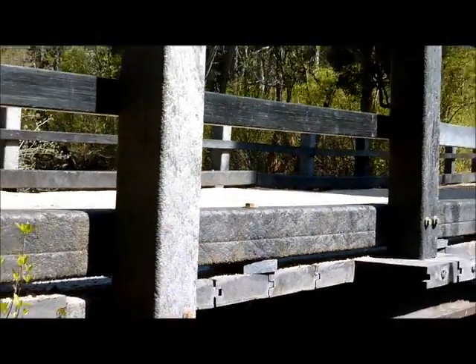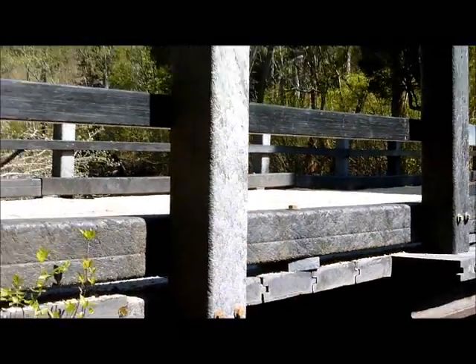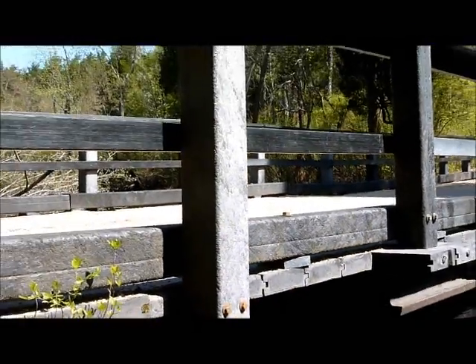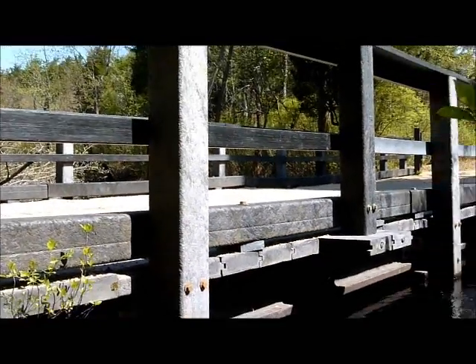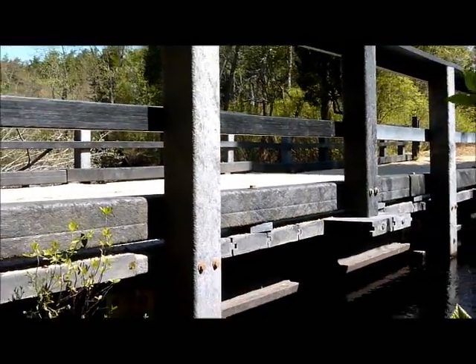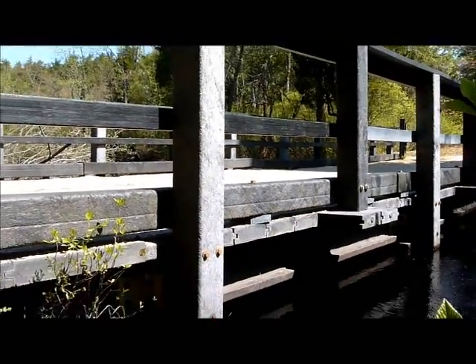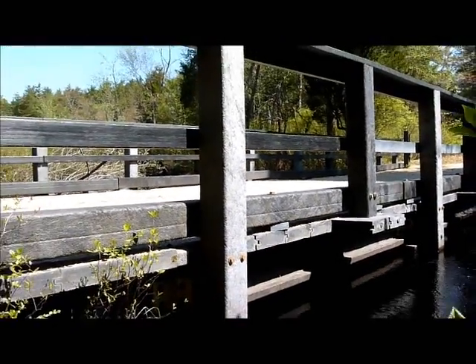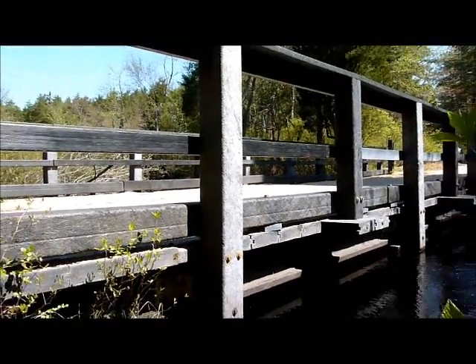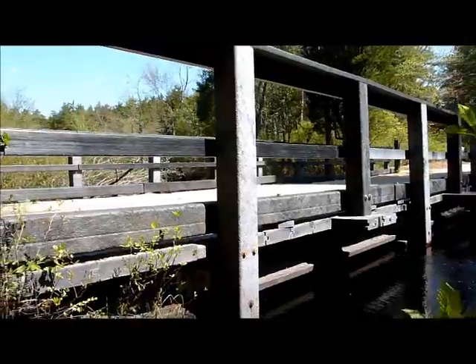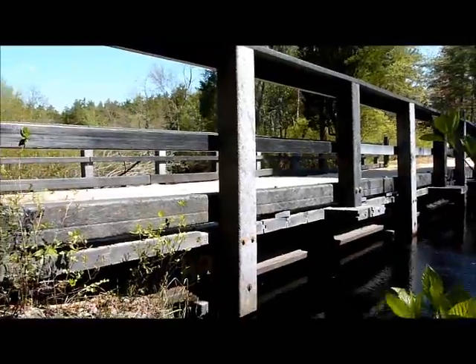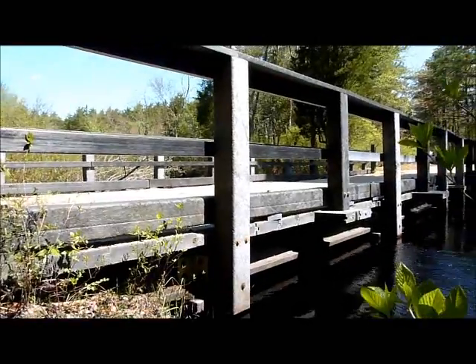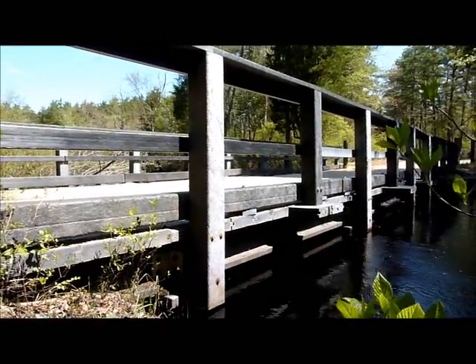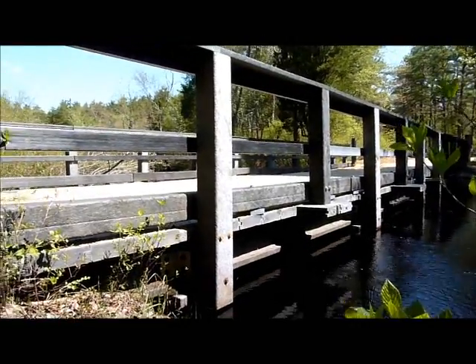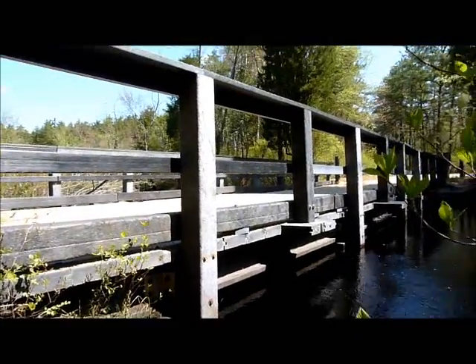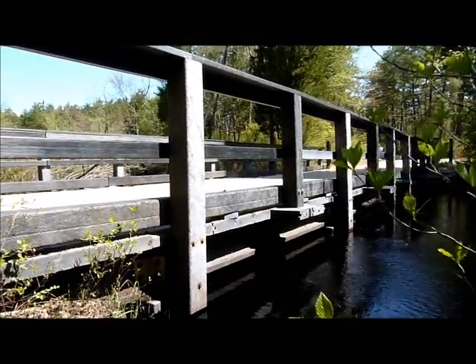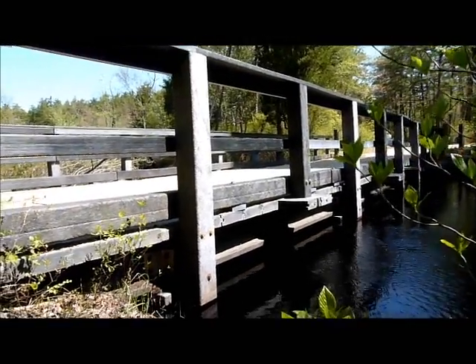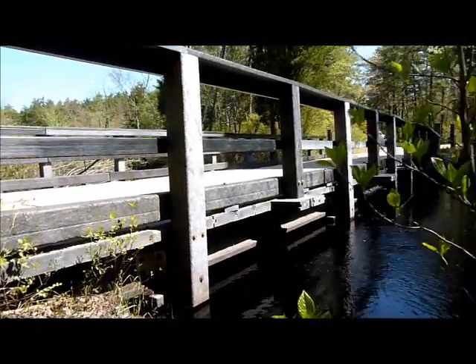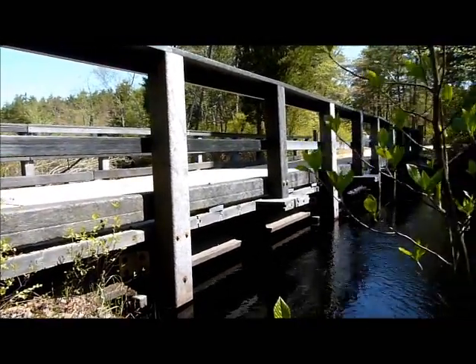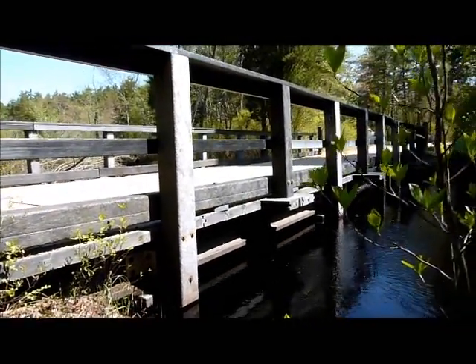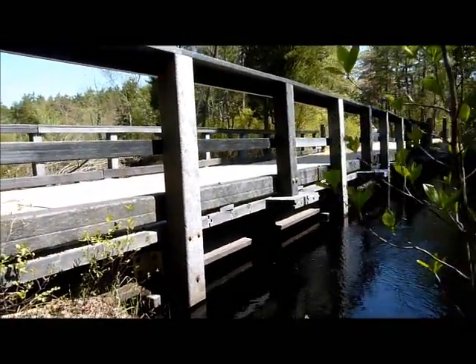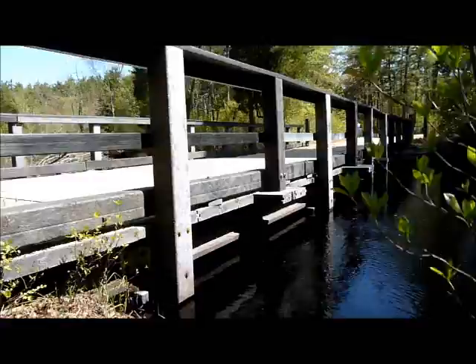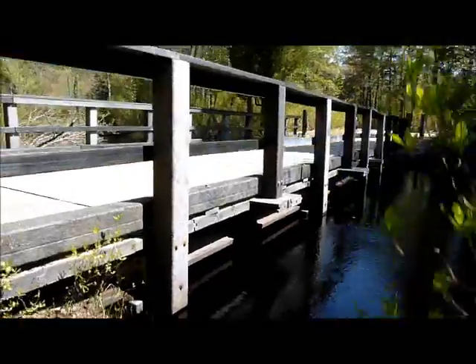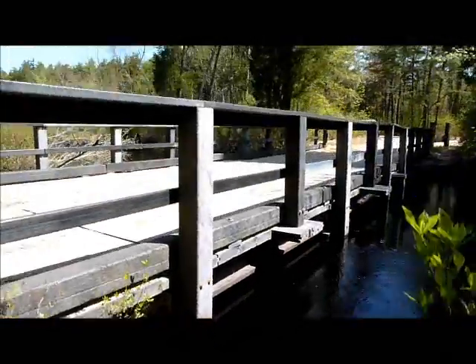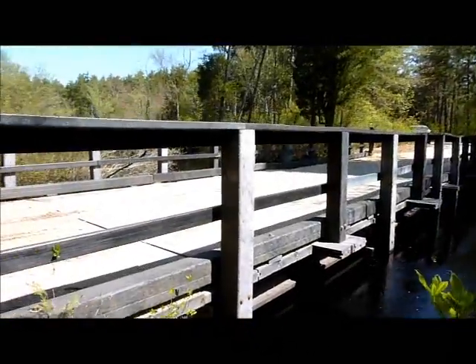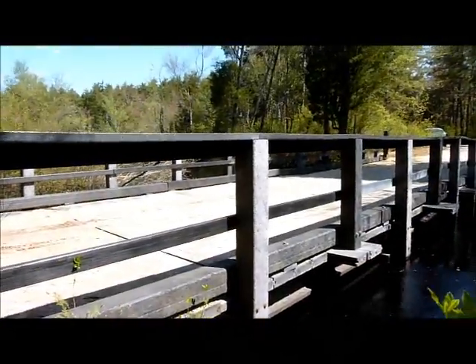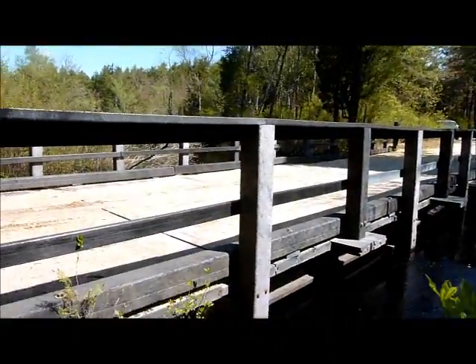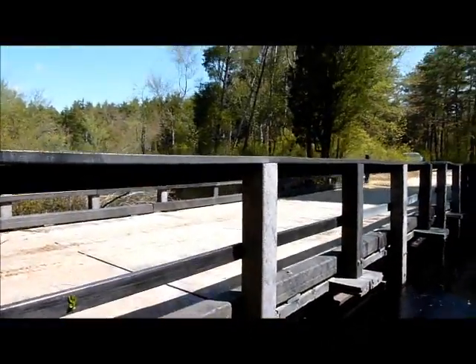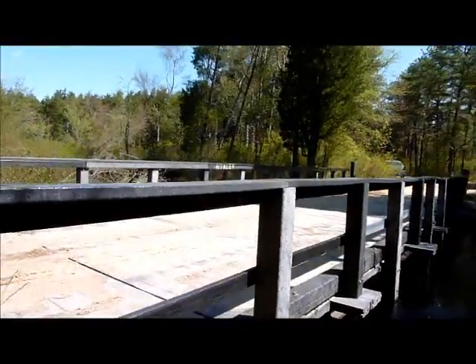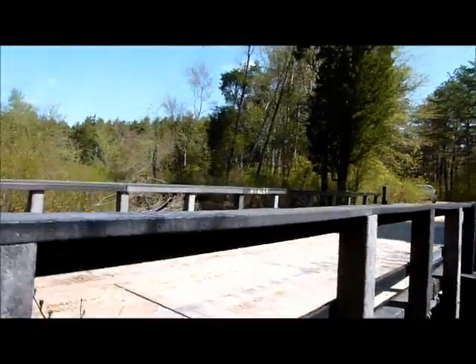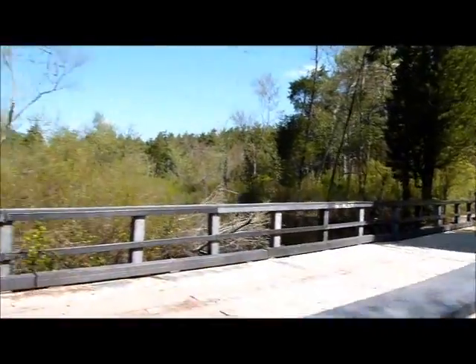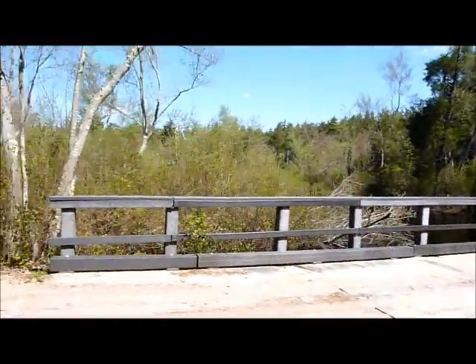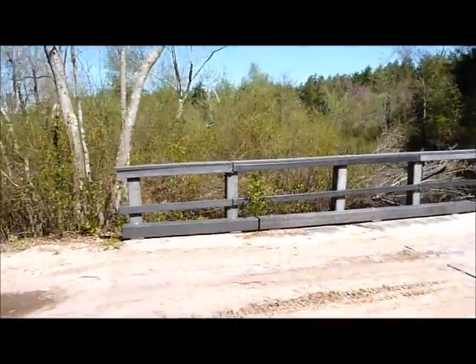And this of course will take the weight of a vehicle. I'm not quite sure what the maximum load is, but it's quite a bit, because the rangers come up here with their trucks.